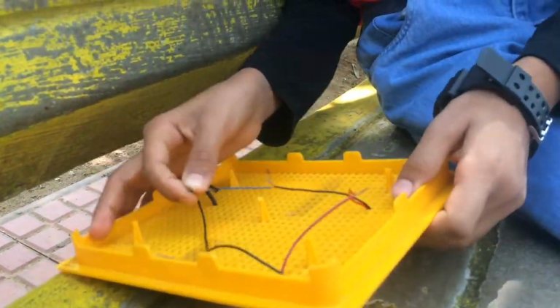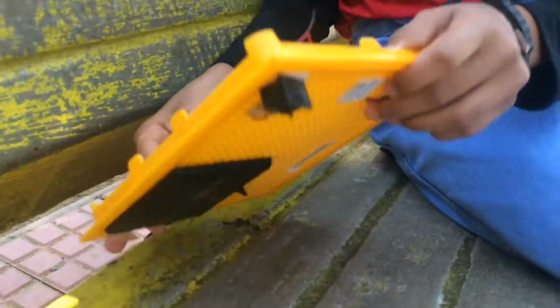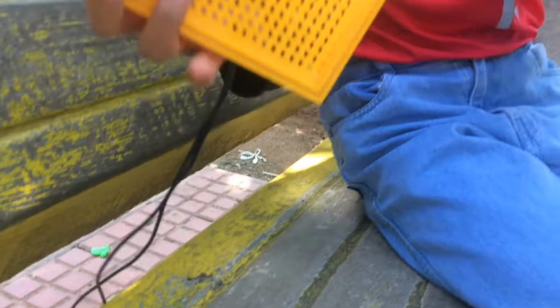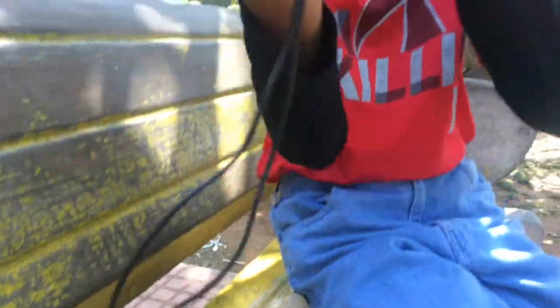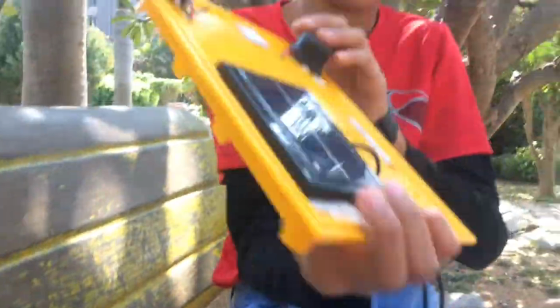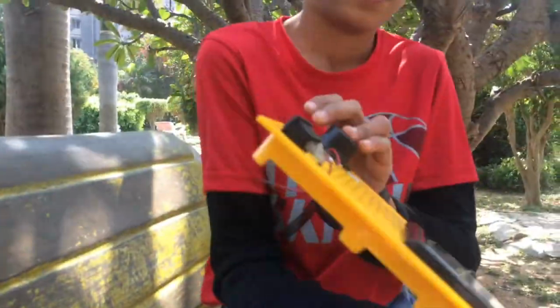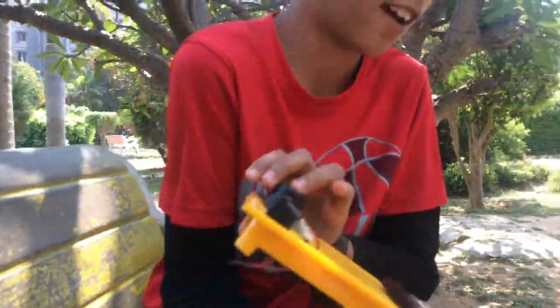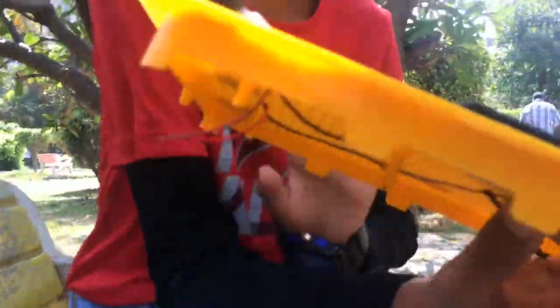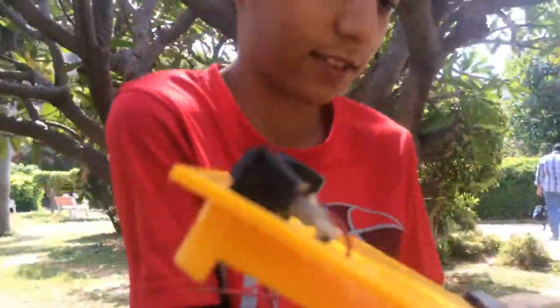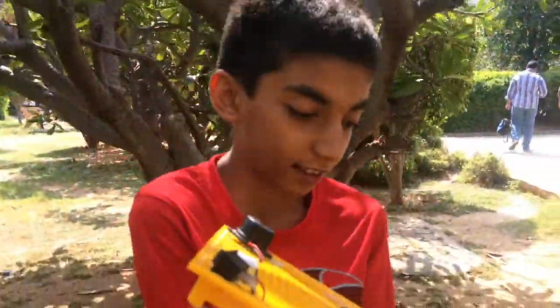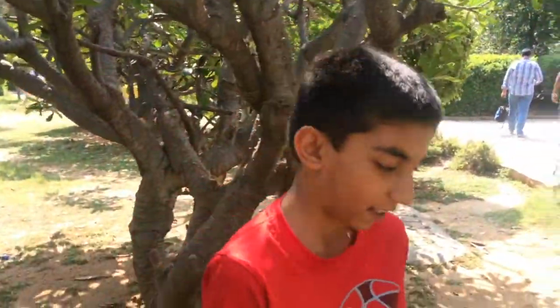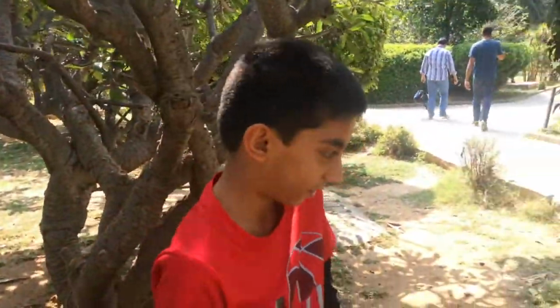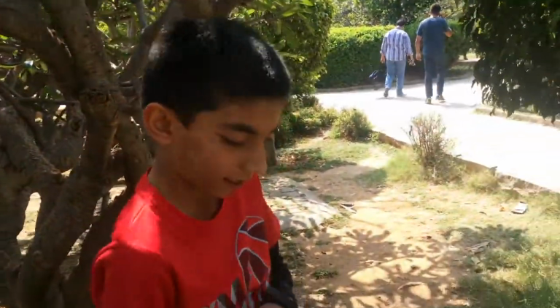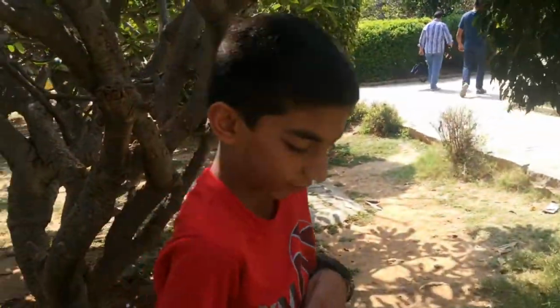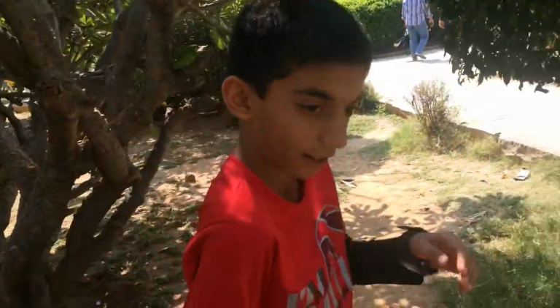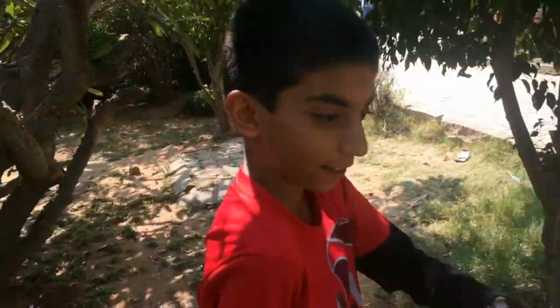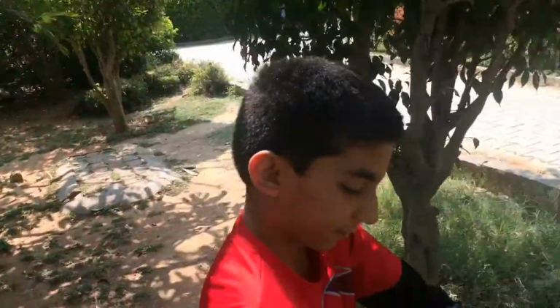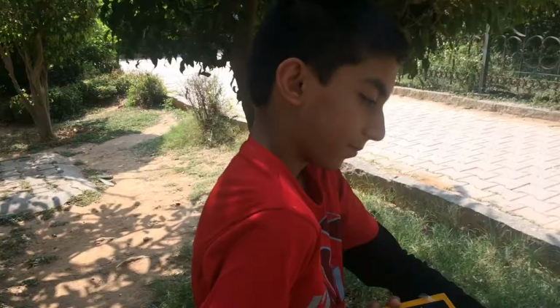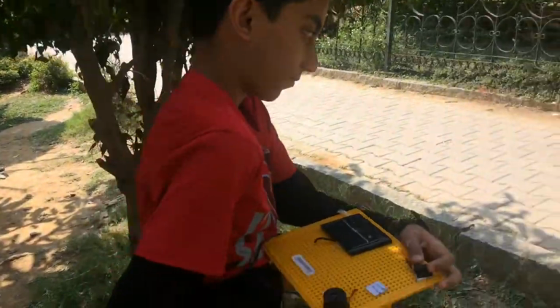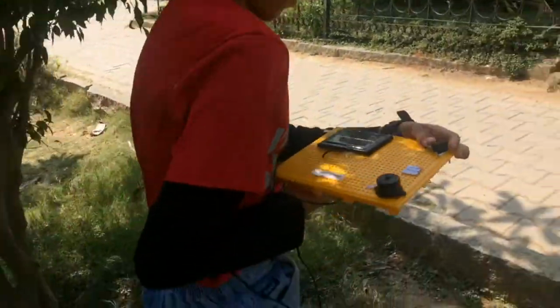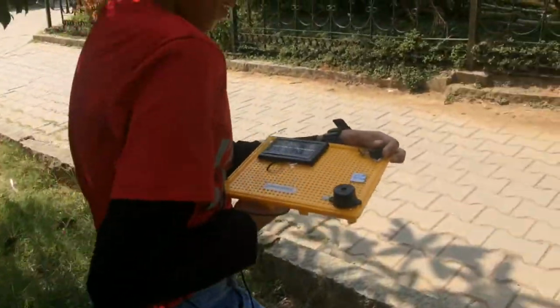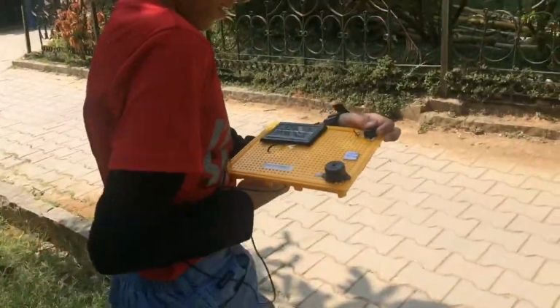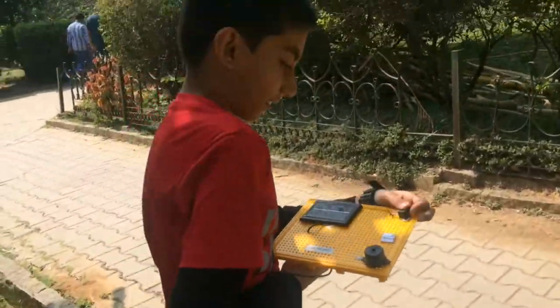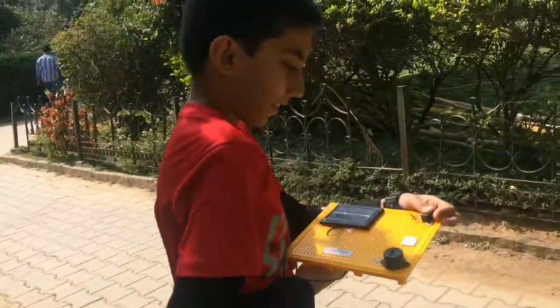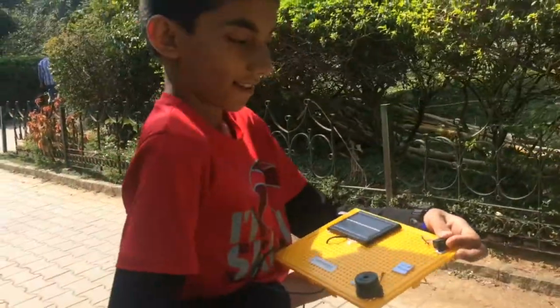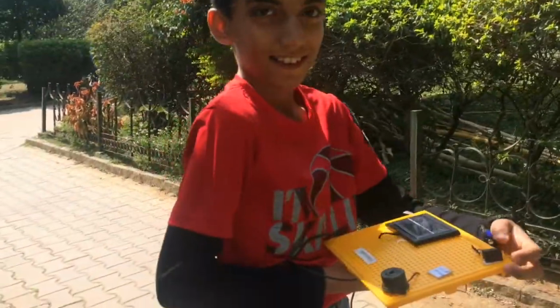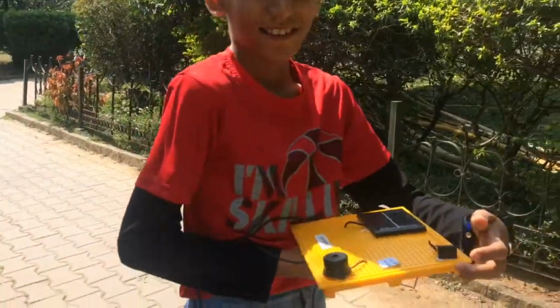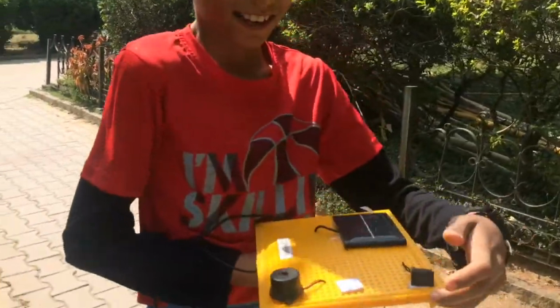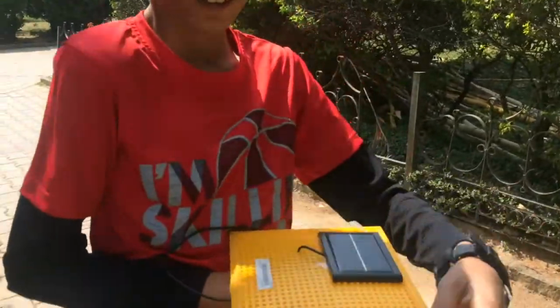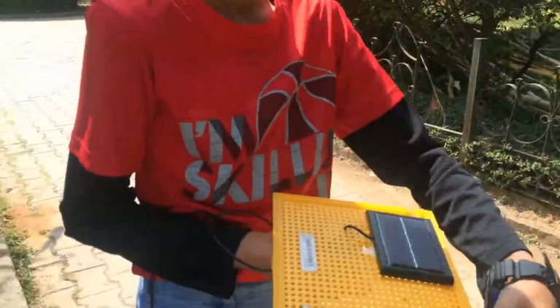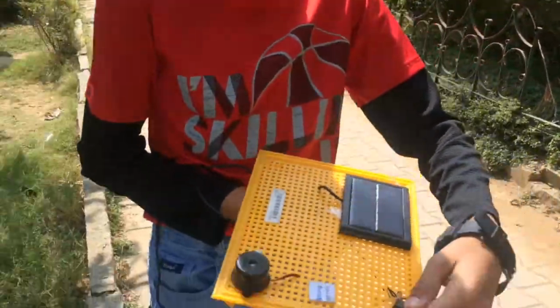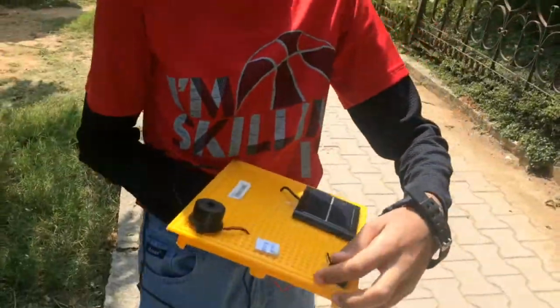Now it is ready. Let us go in the sun and check if it is working. When I turn on the switch, it works.